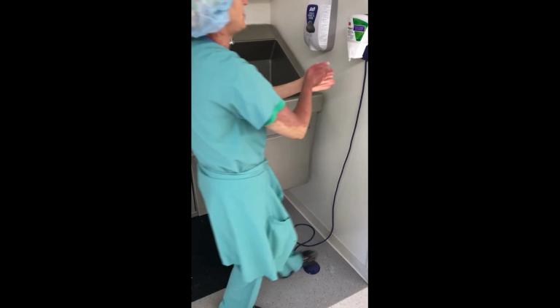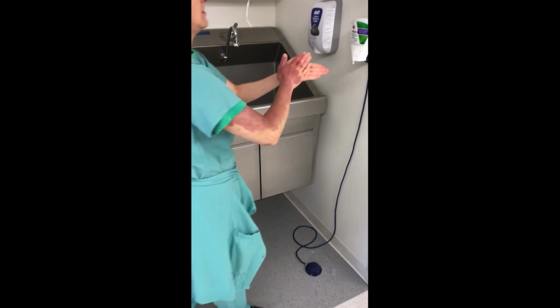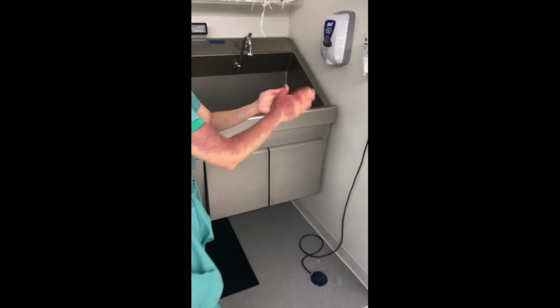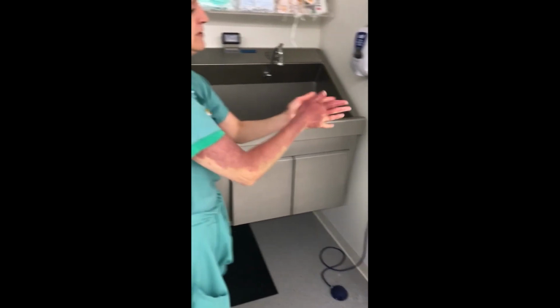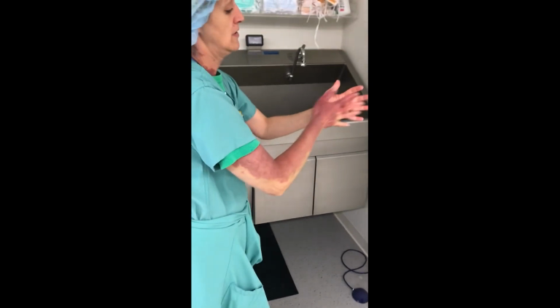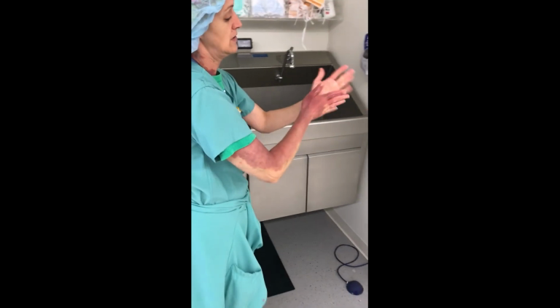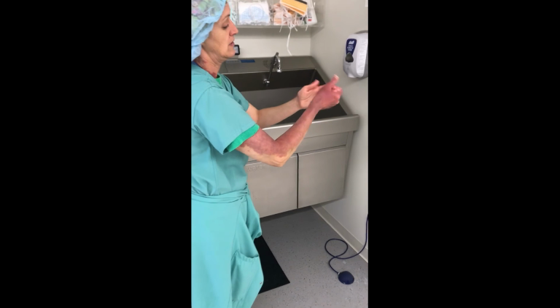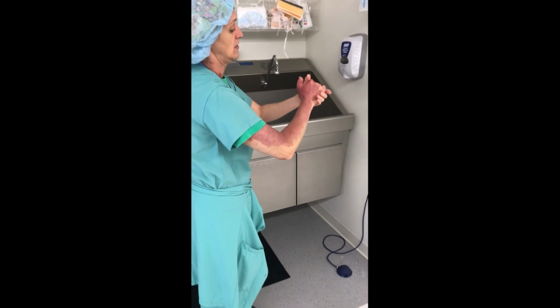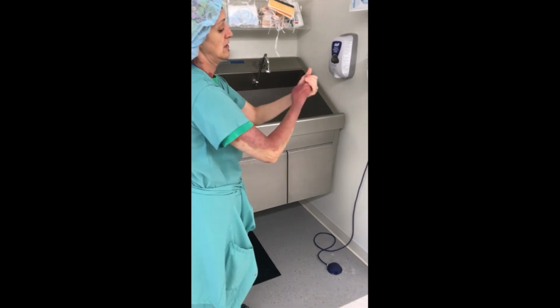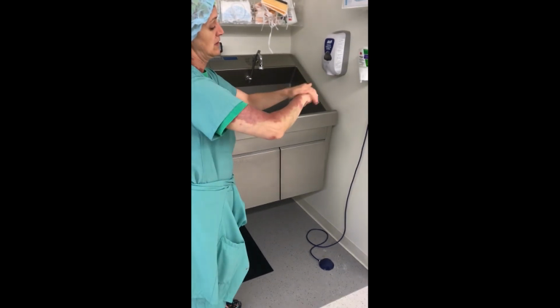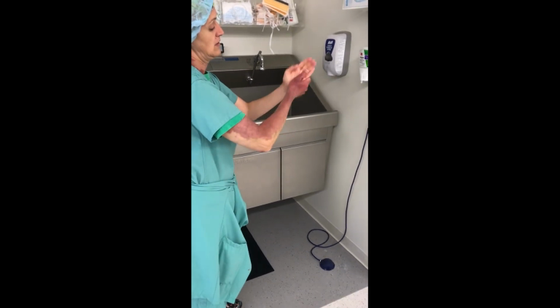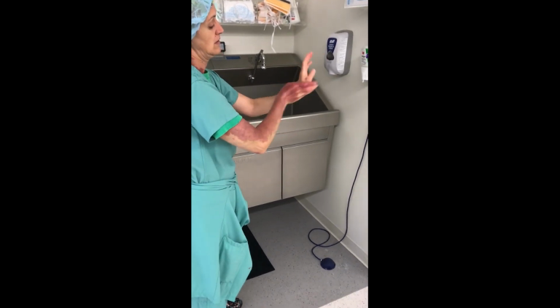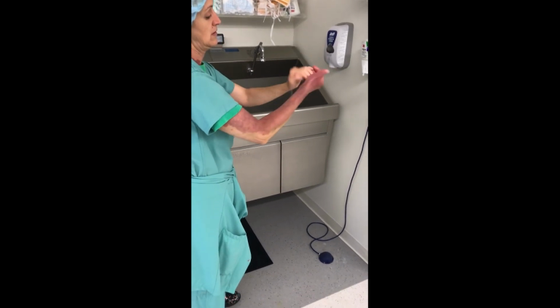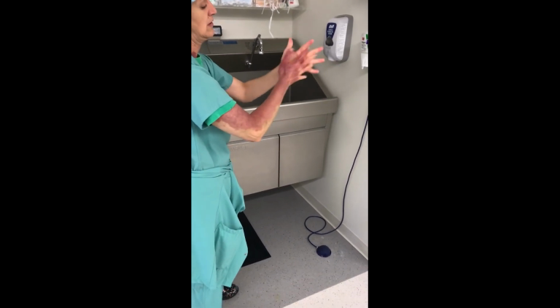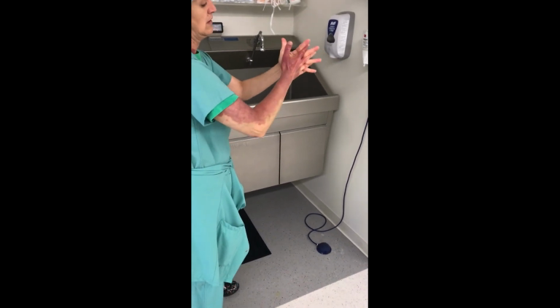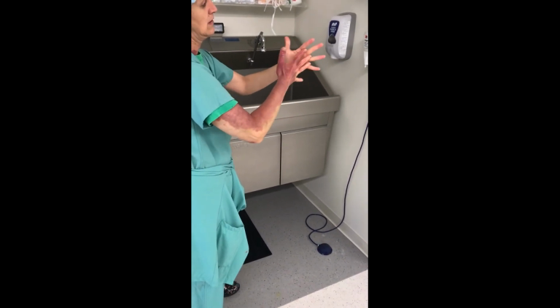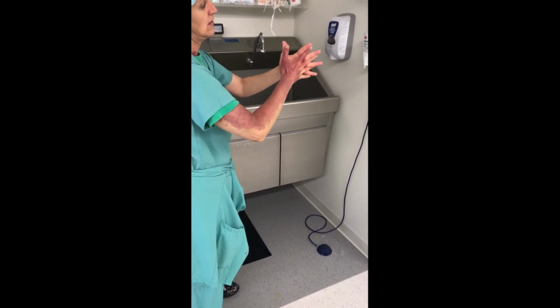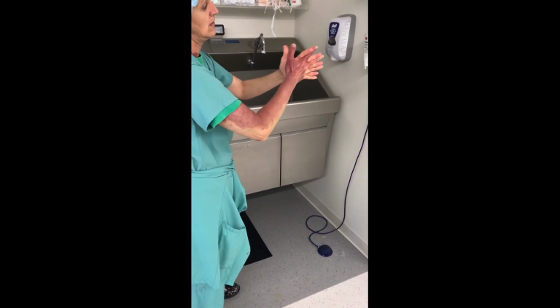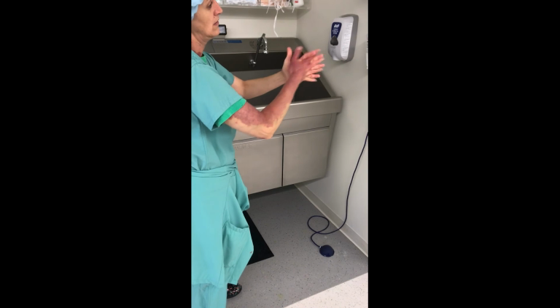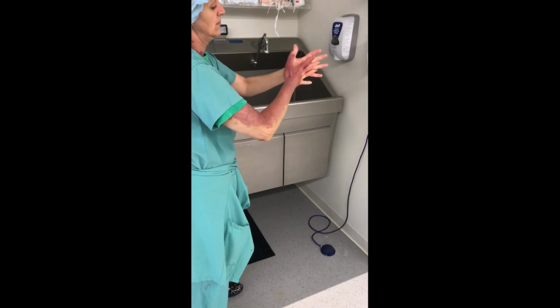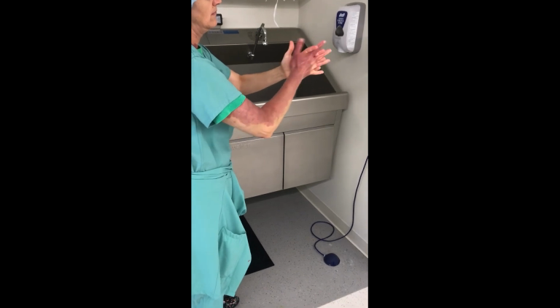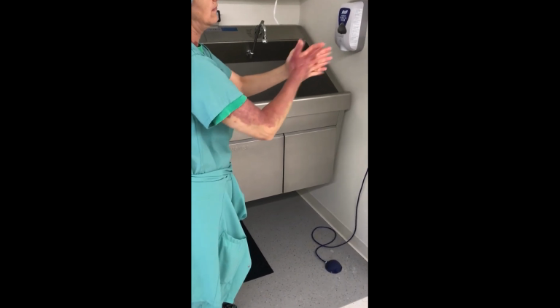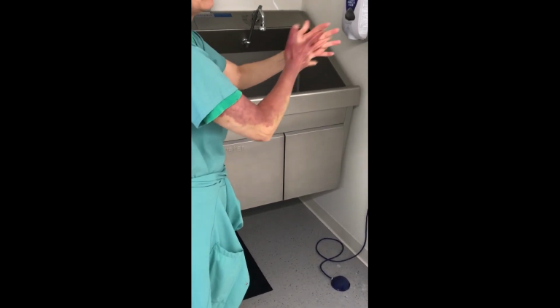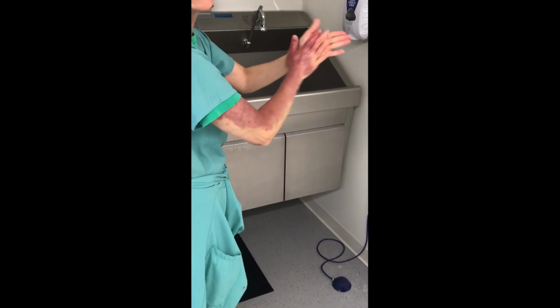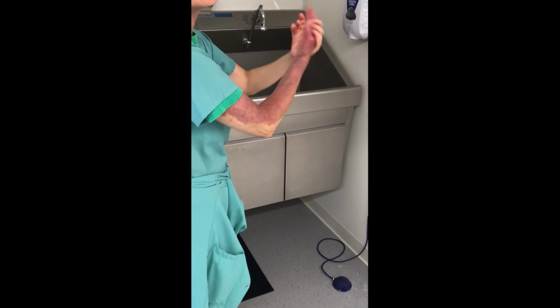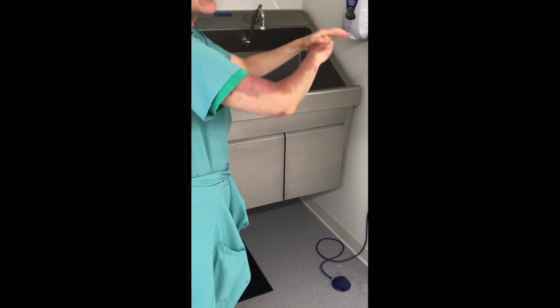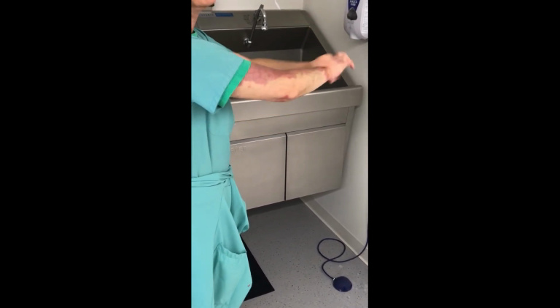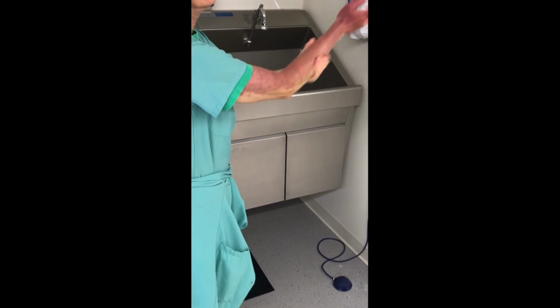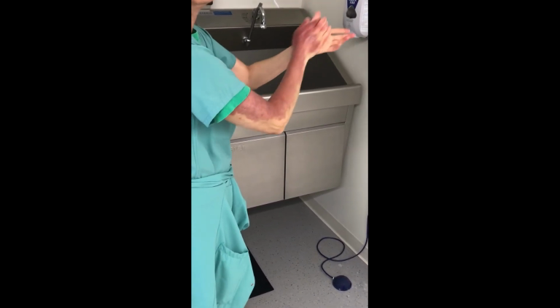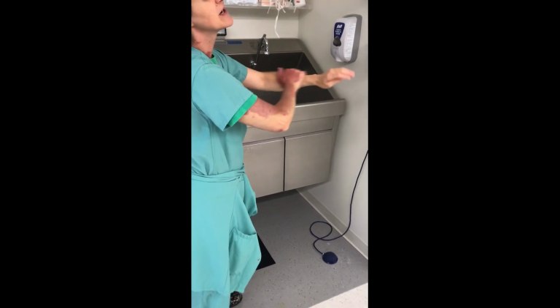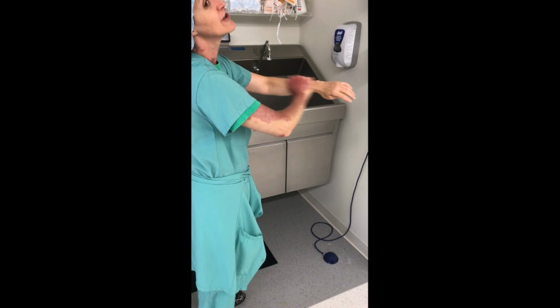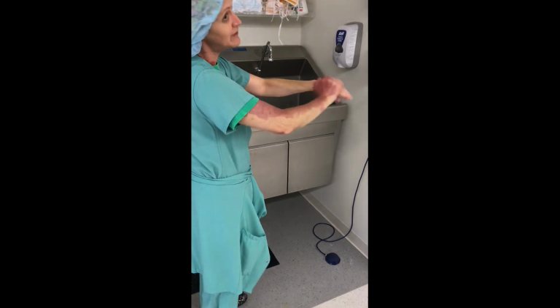Finally, get your third pump of Avogard and rub it onto your hands like you're washing your hands or using hand sanitizer, making sure to get in between your fingers, on the back side, and your wrists.